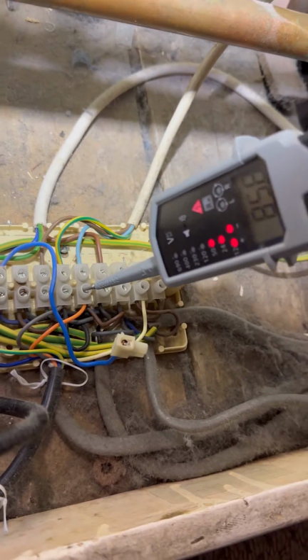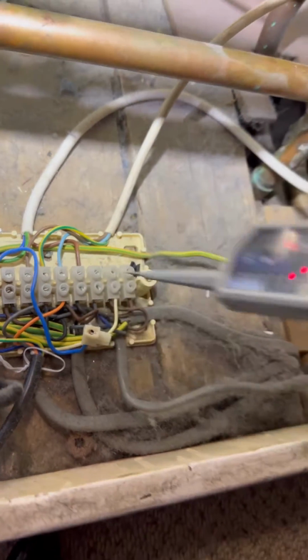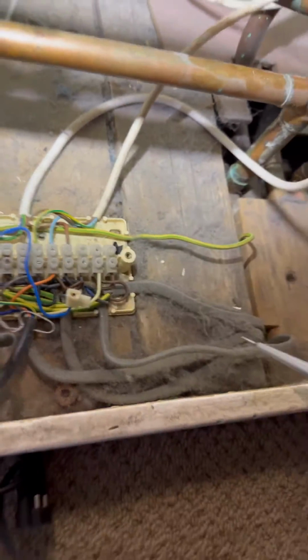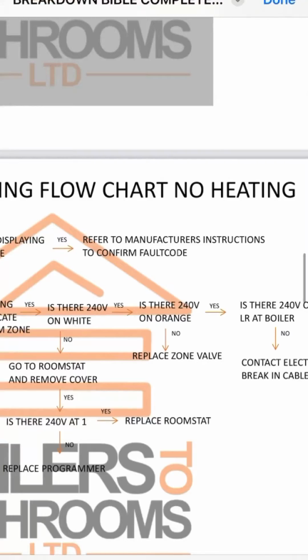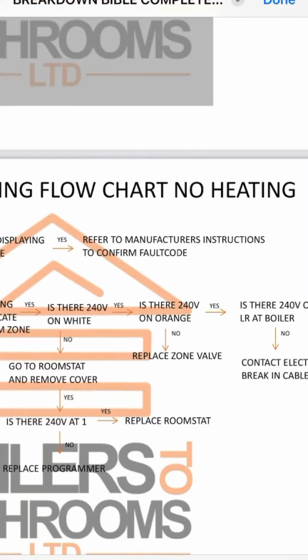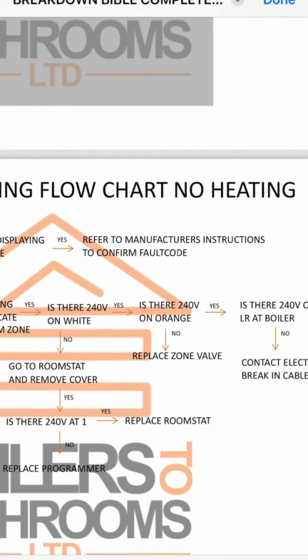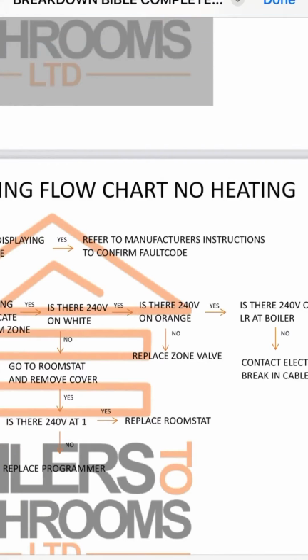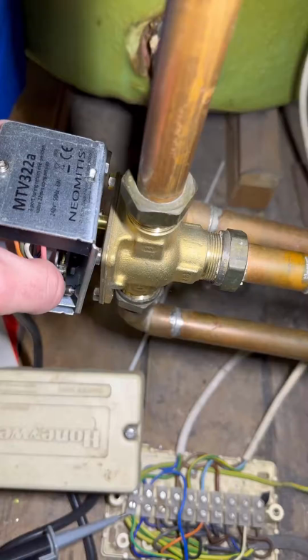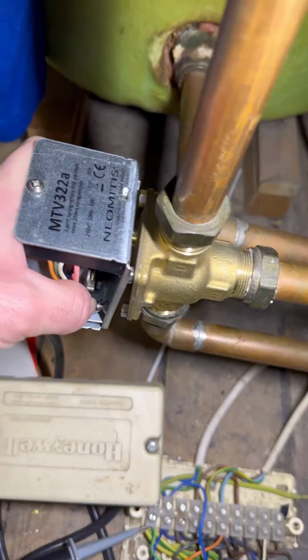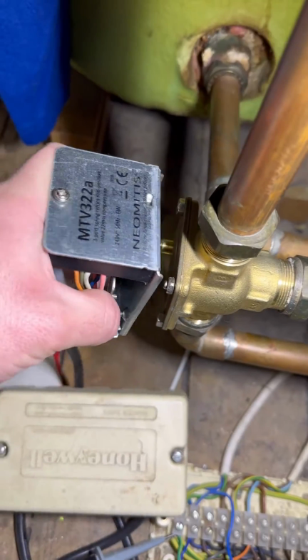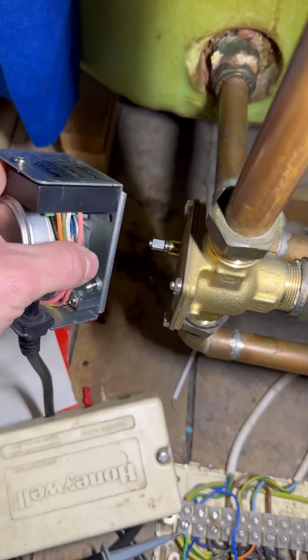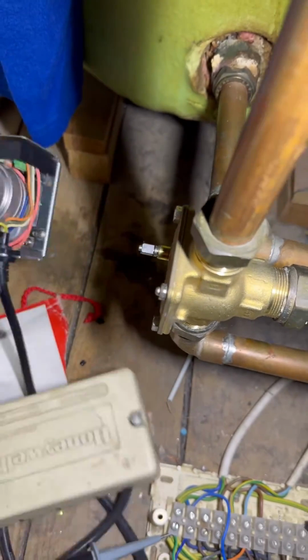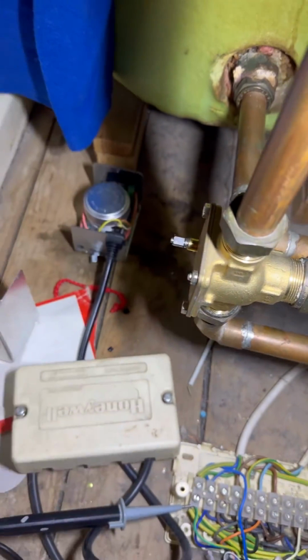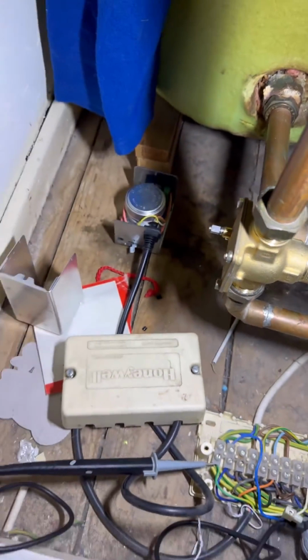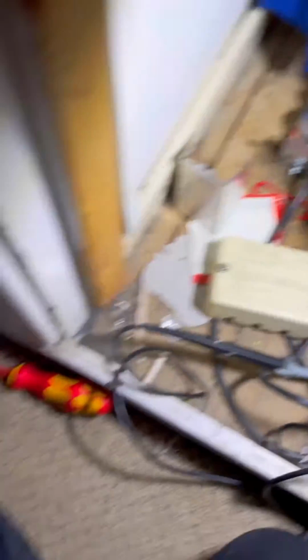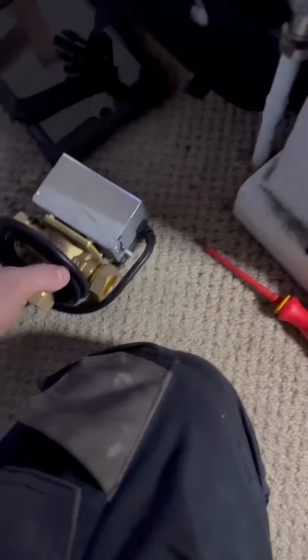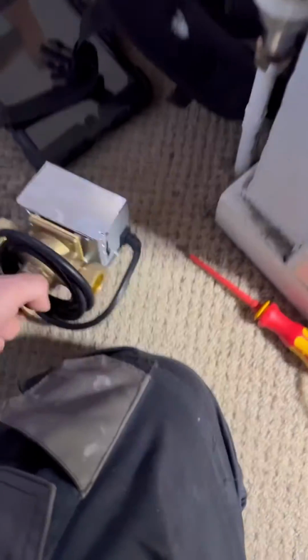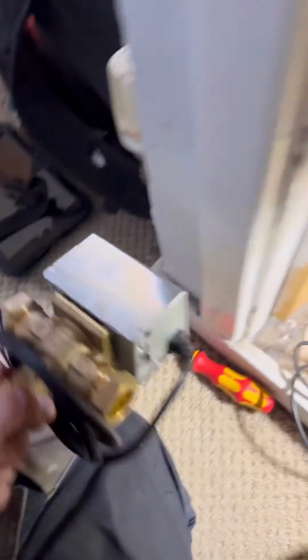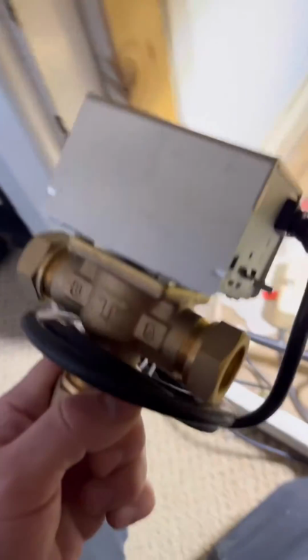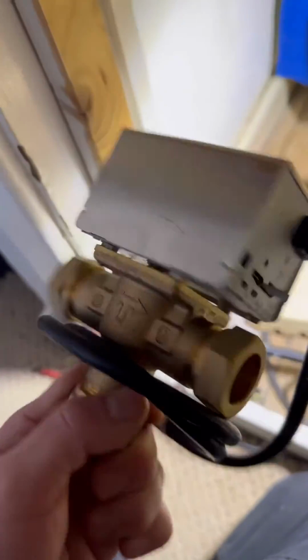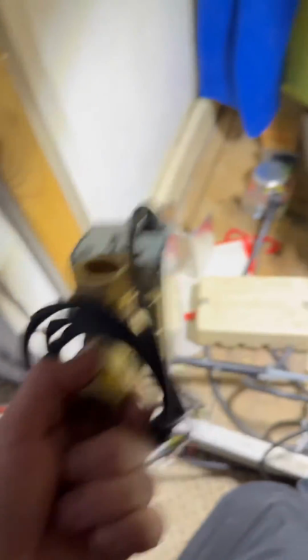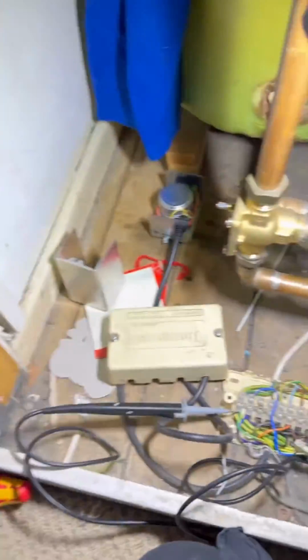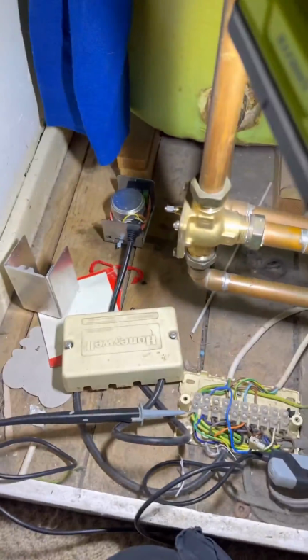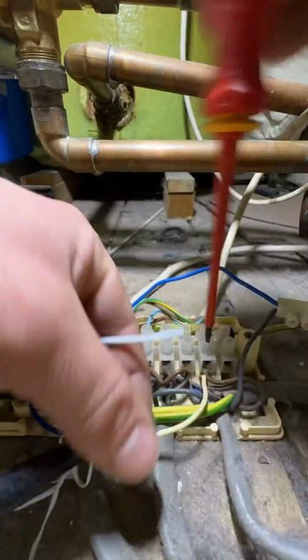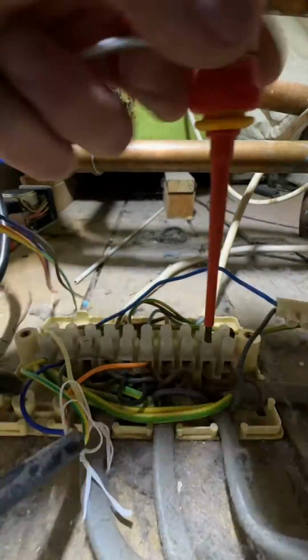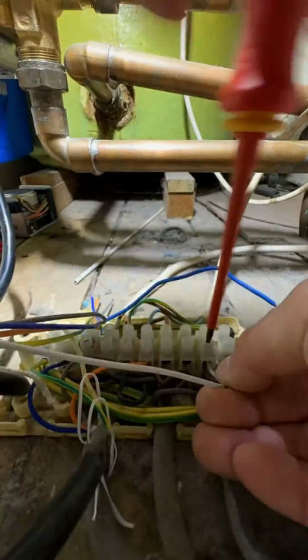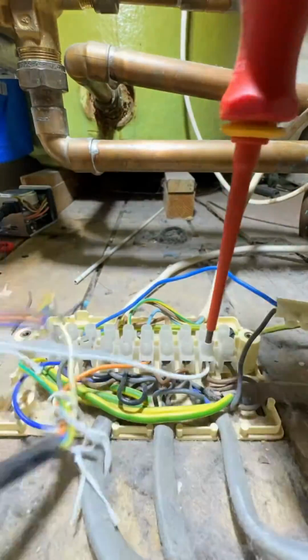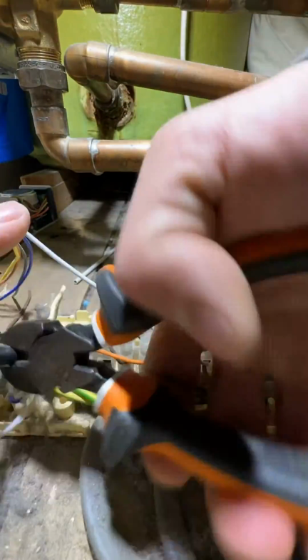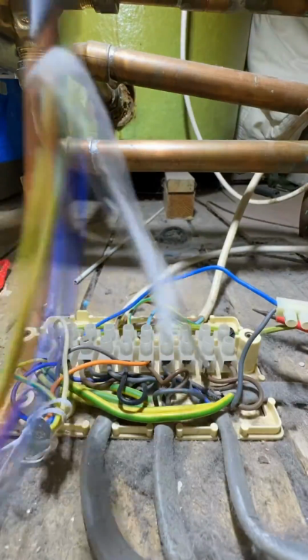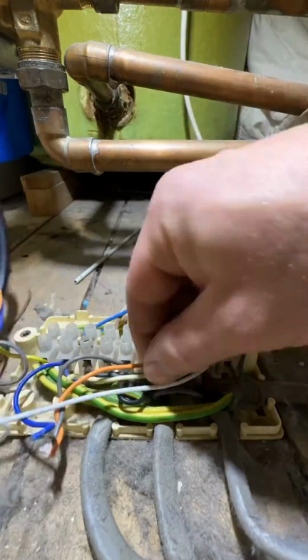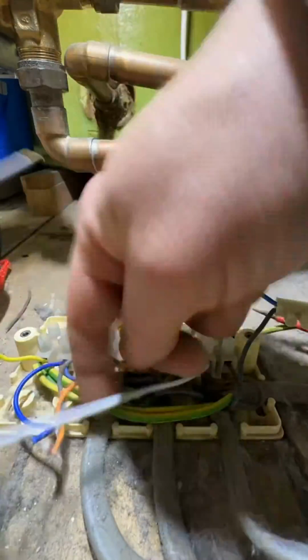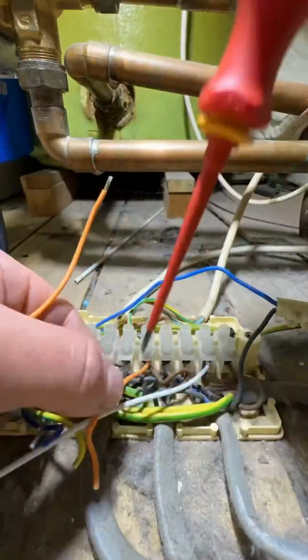So as the flow chart says, replace the zone valve head. So we'll bend that off, pop that new head on, and do a bit of wiring.